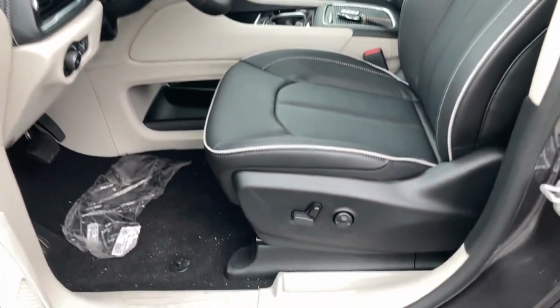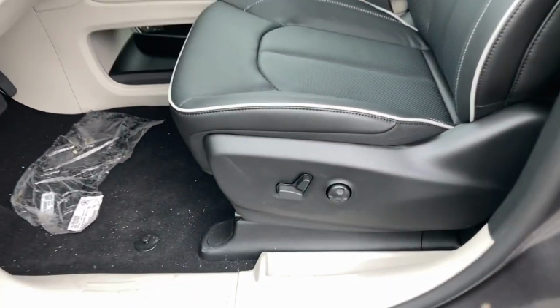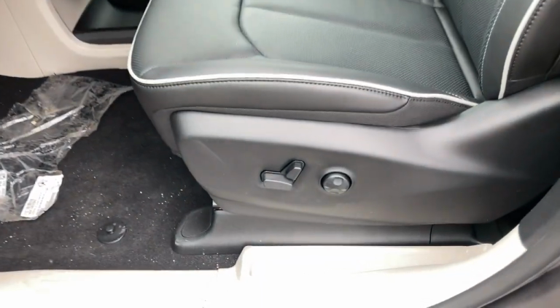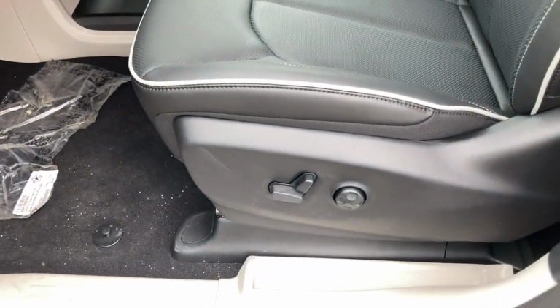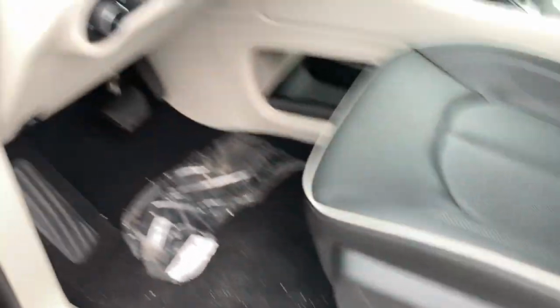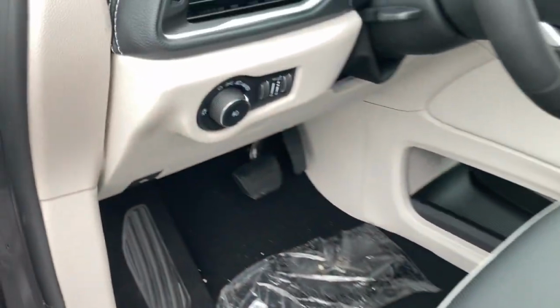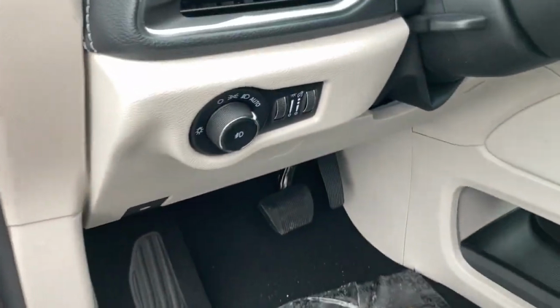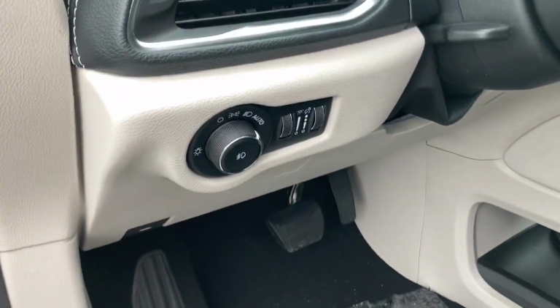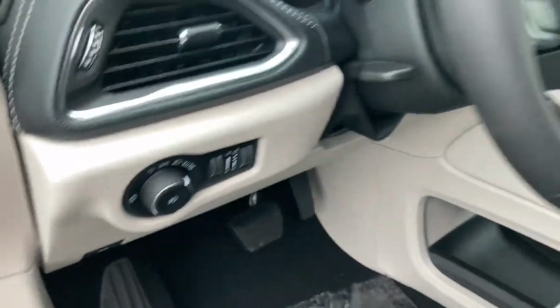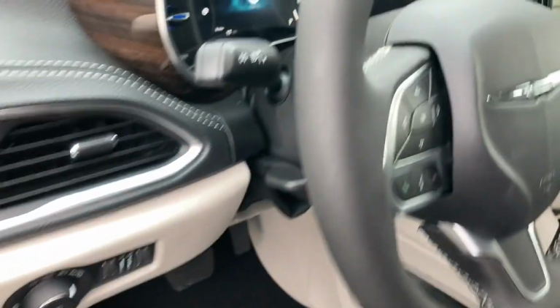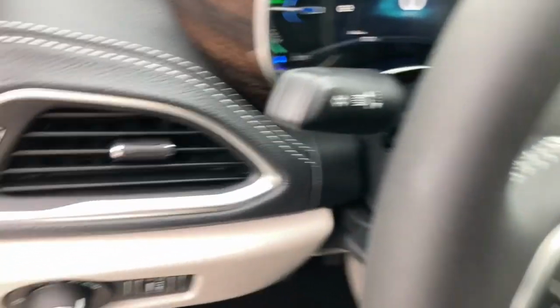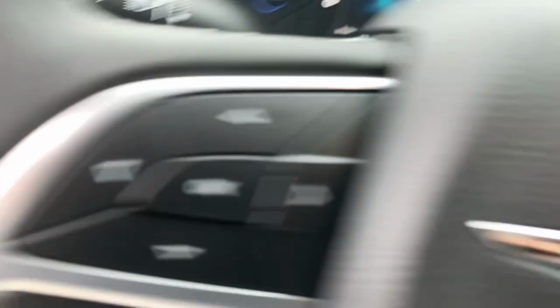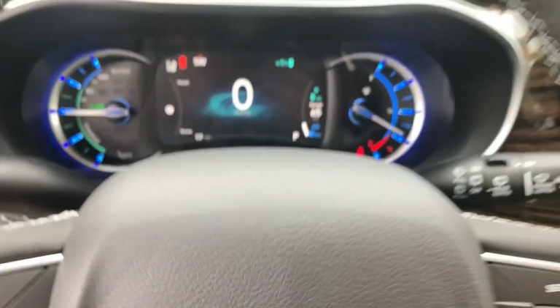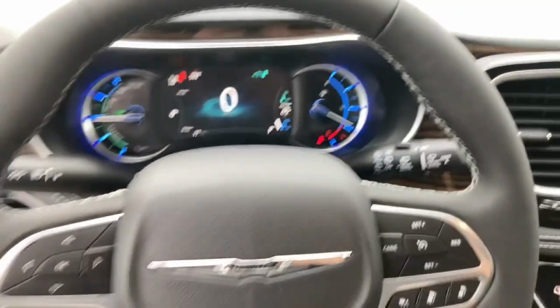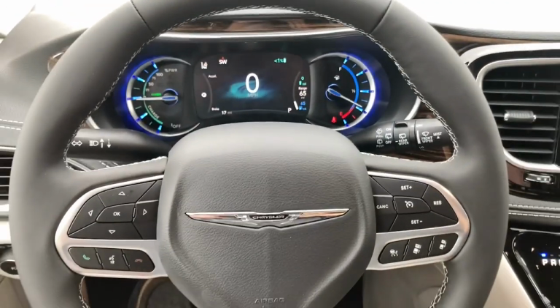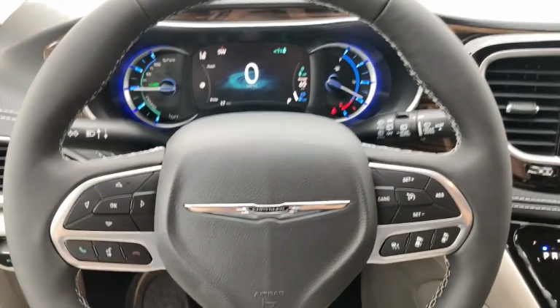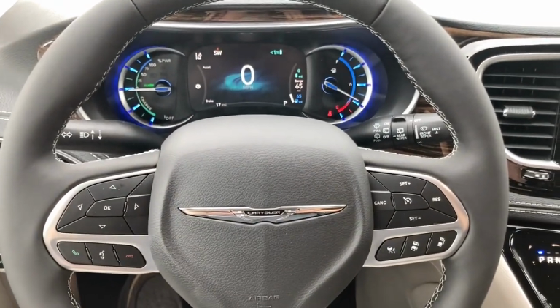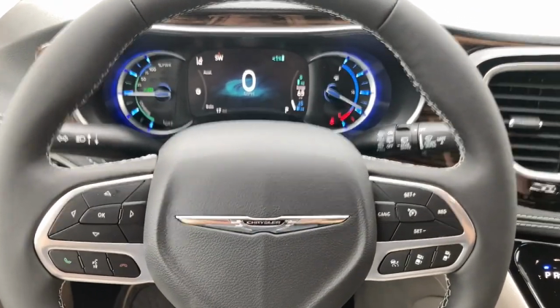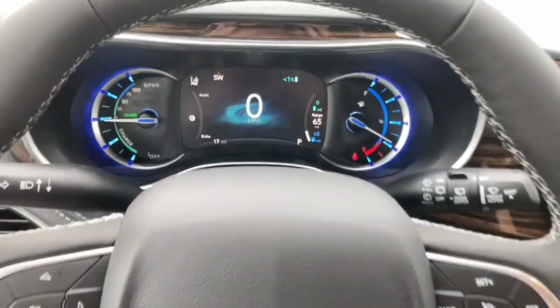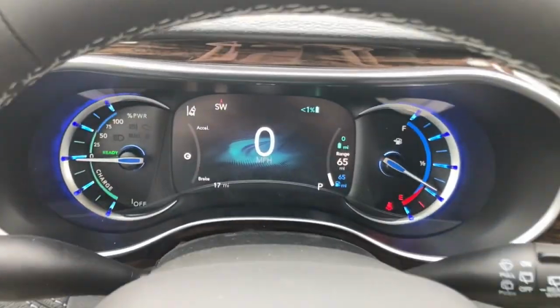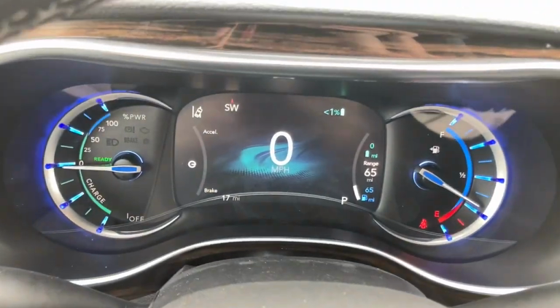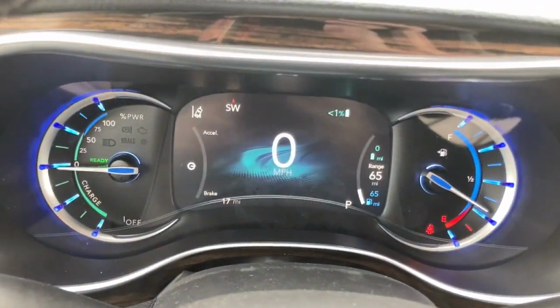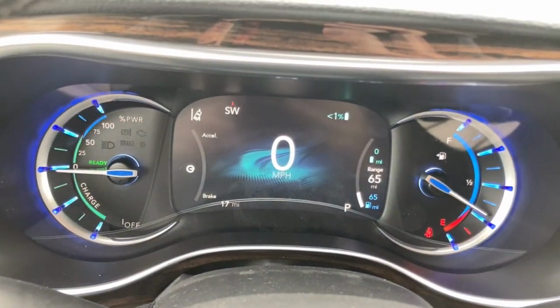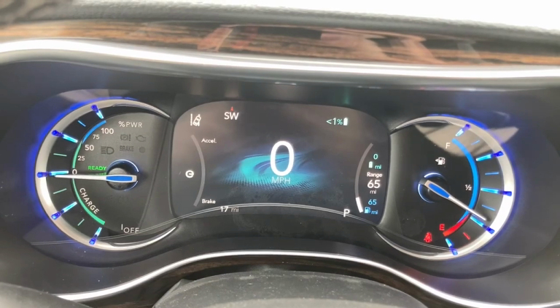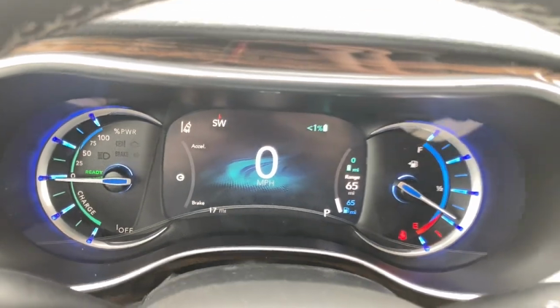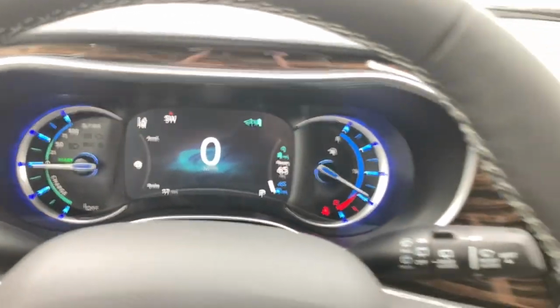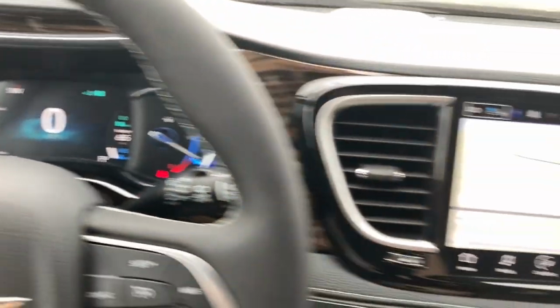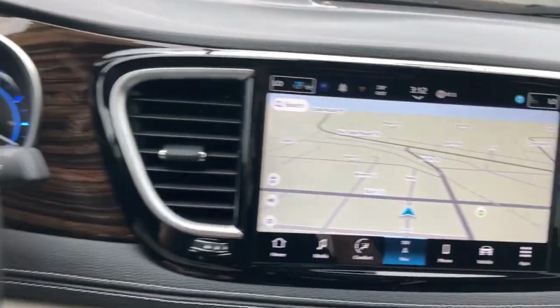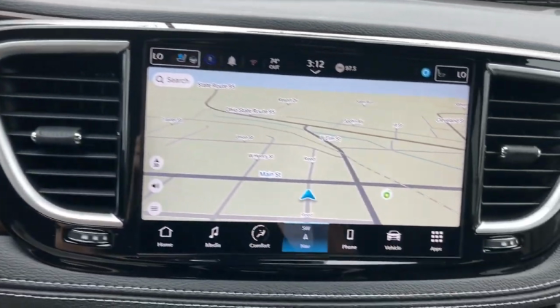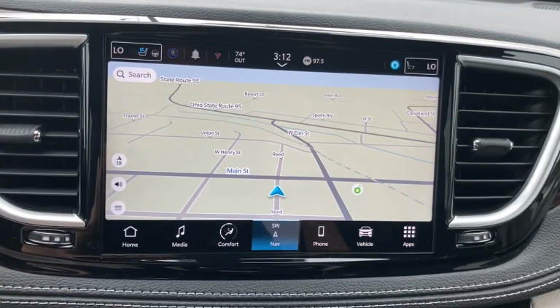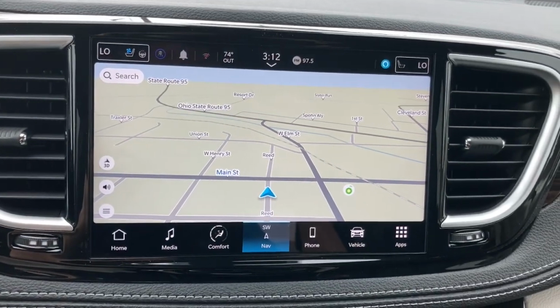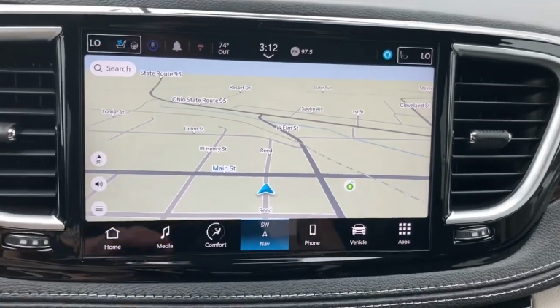Heated steering wheel, lane departure warning, panoramic roof, sun moonroof, navigation system, hands-free liftgate, keyless entry, premium sound system, satellite radio, power passenger seat.